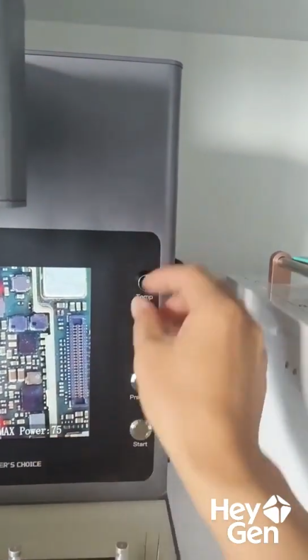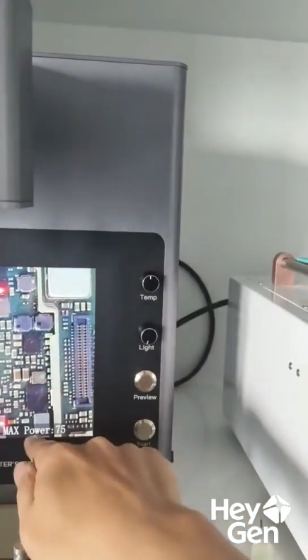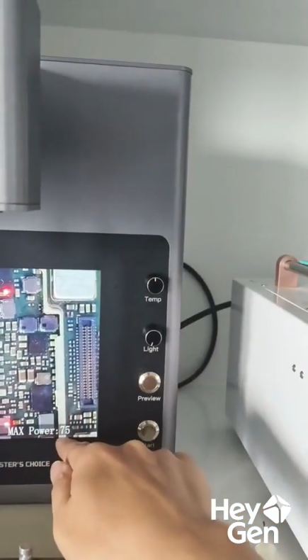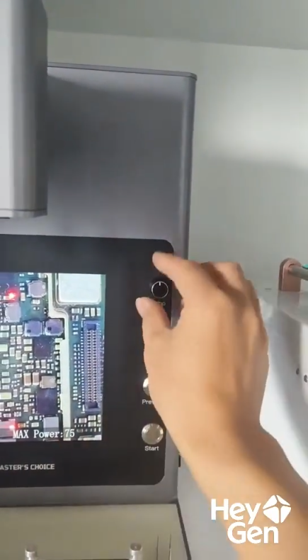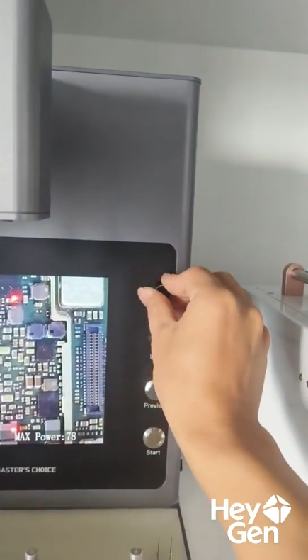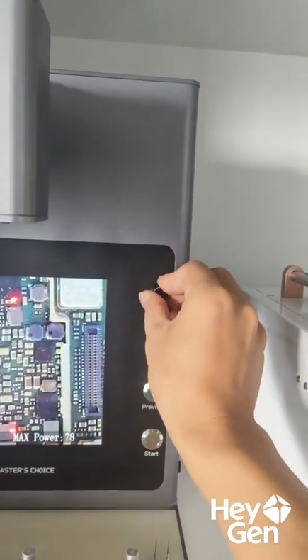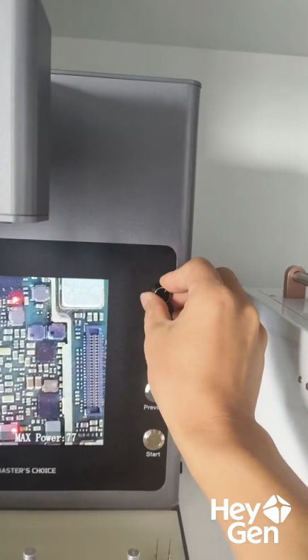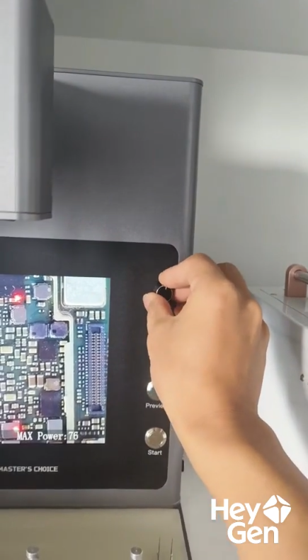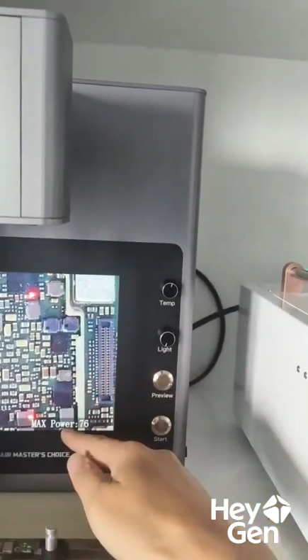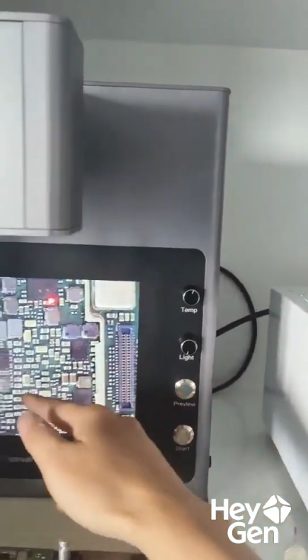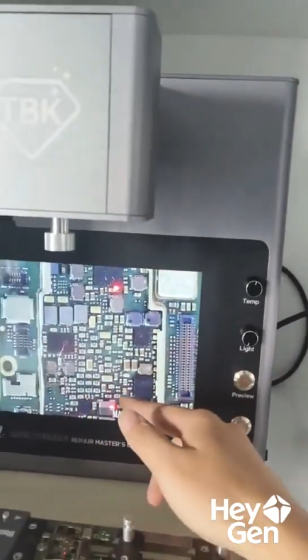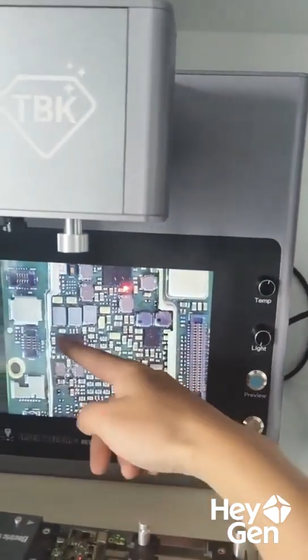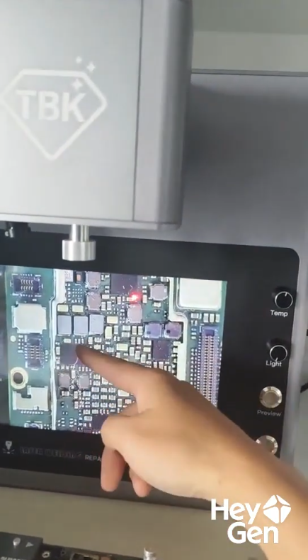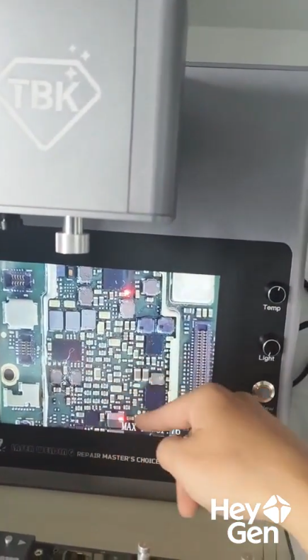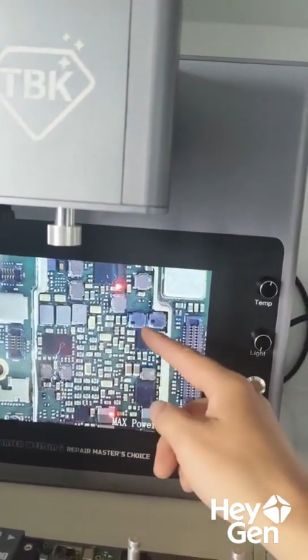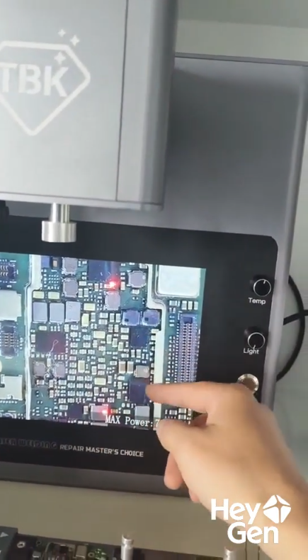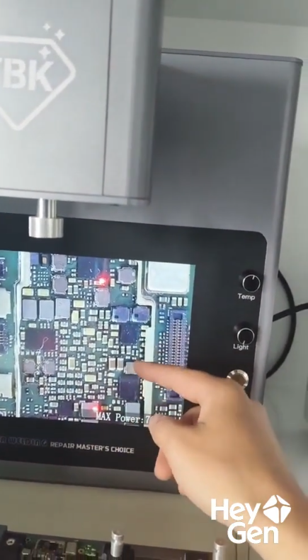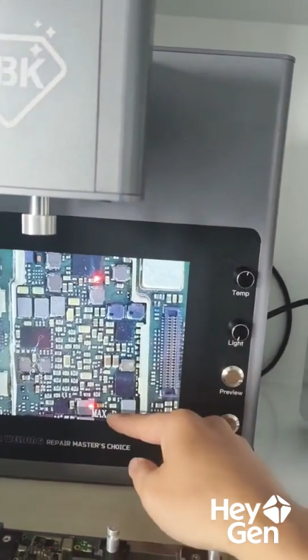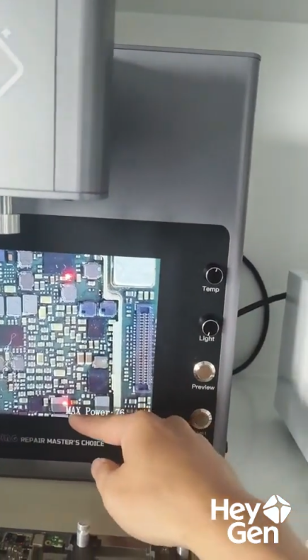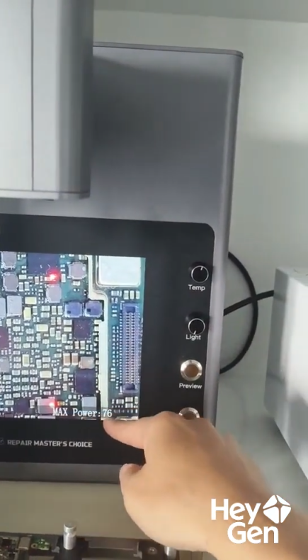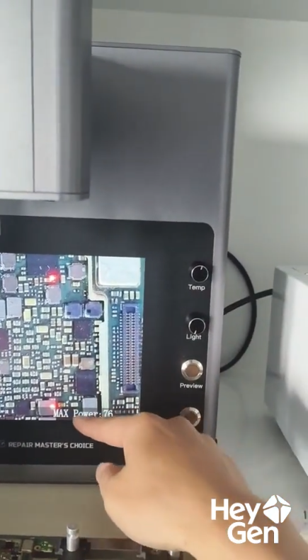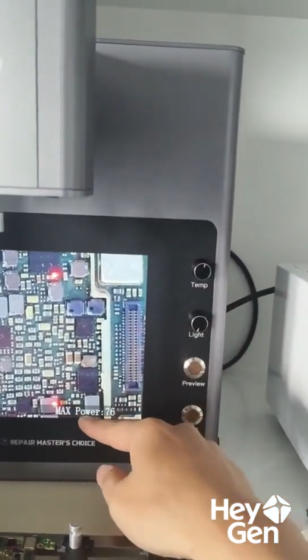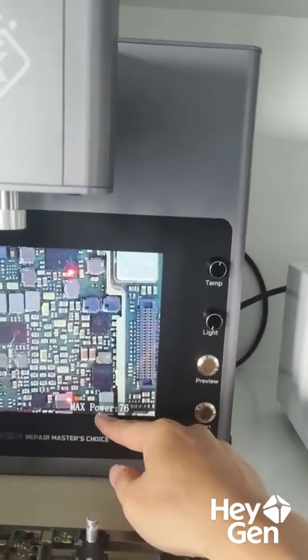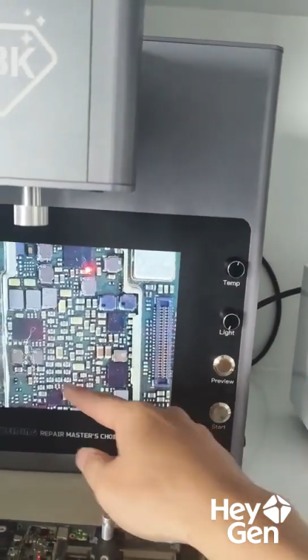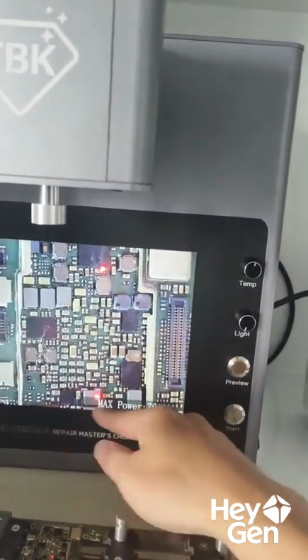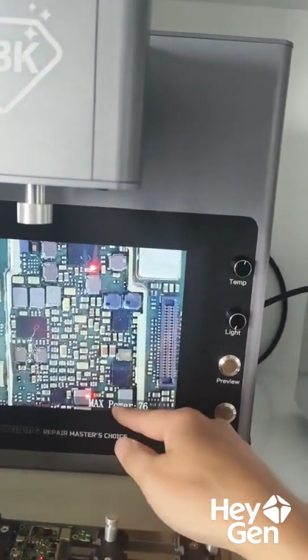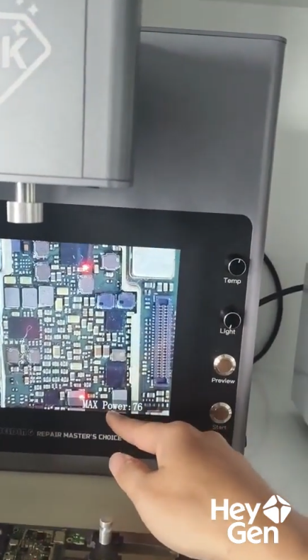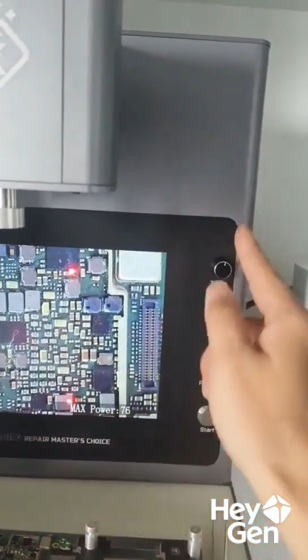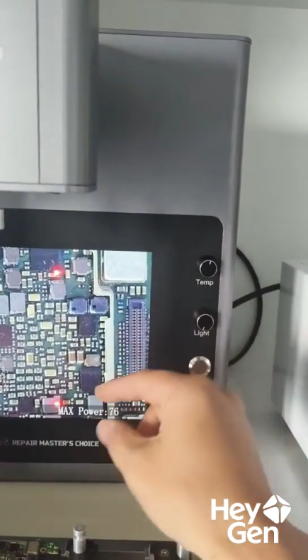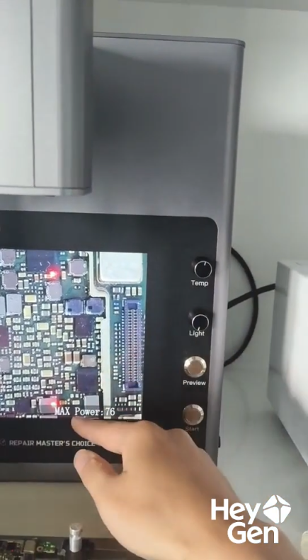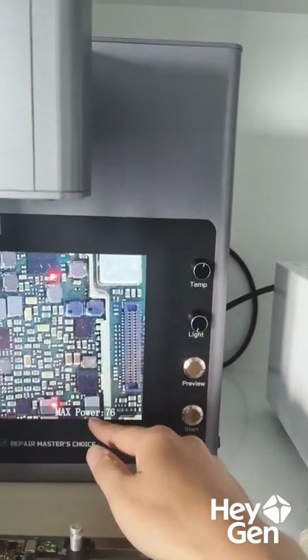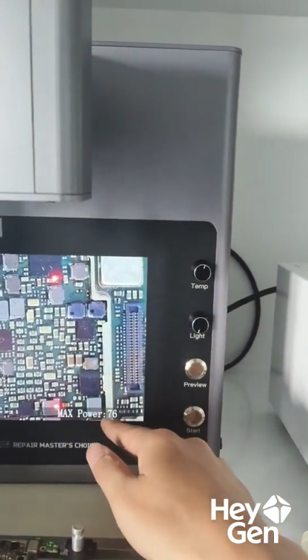Press it once more and it returns to the normal interface. When you press it to reach the maximum power, this maximum power can be adjusted. But generally, since different chips have different packaging and sizes, the required power will also vary. You'll need to debug according to your actual product to find a suitable power range.